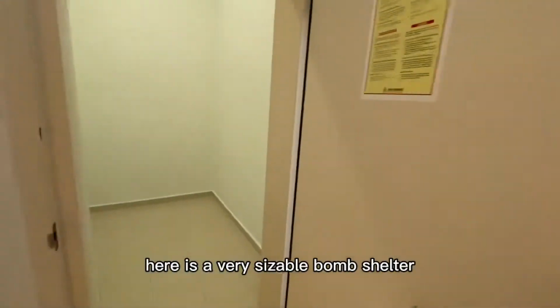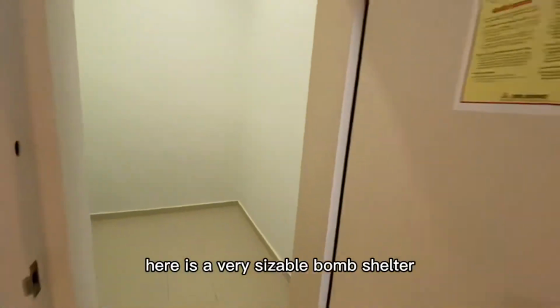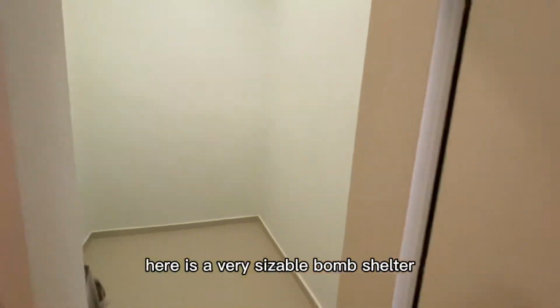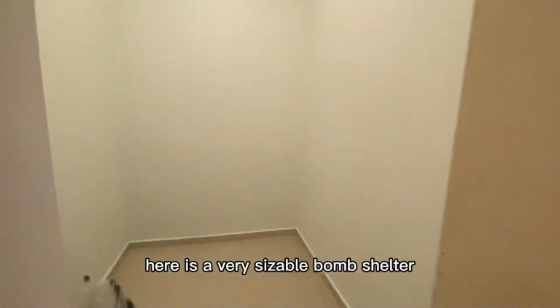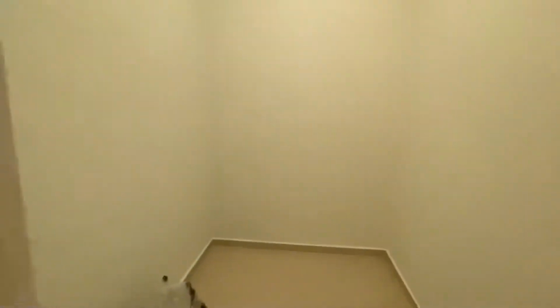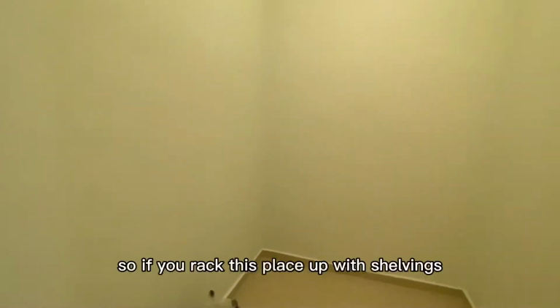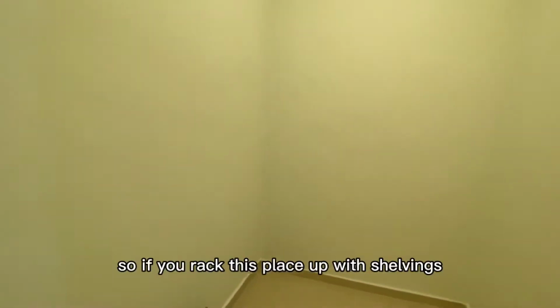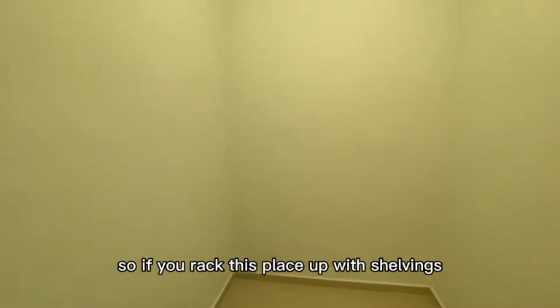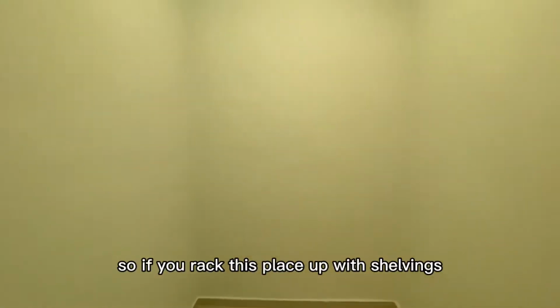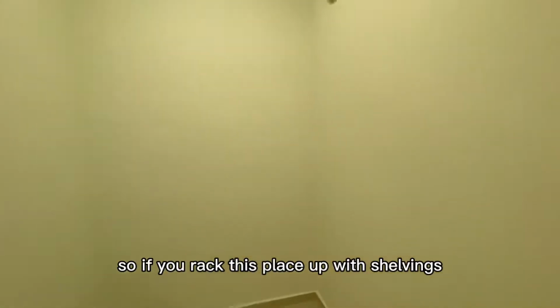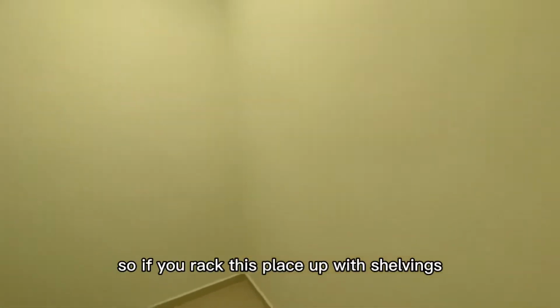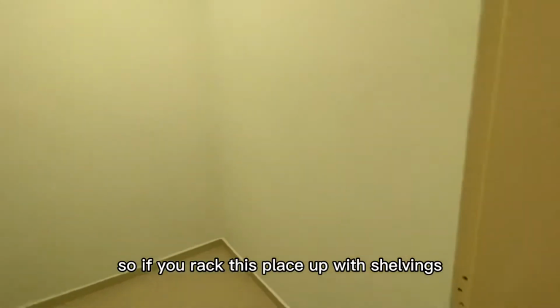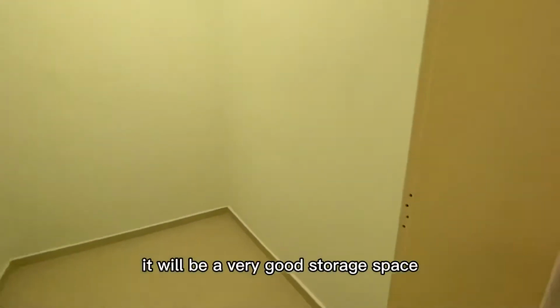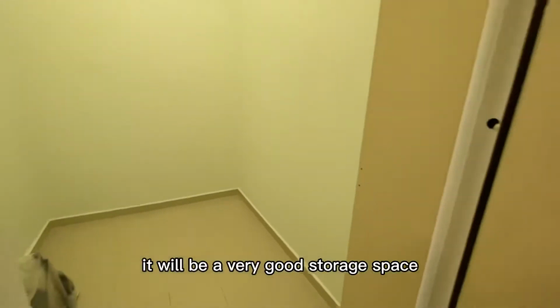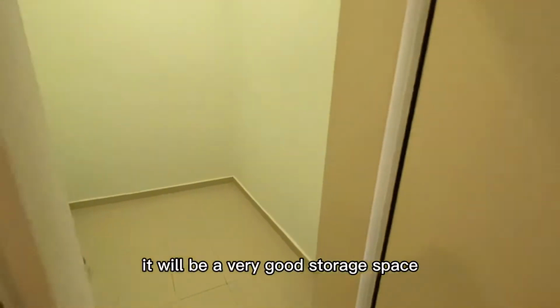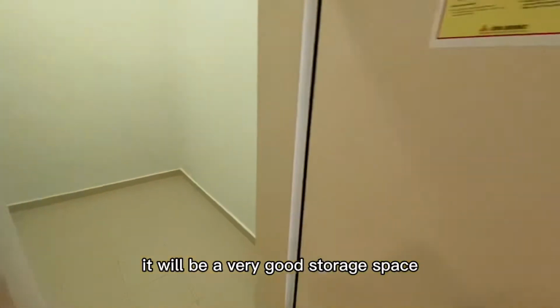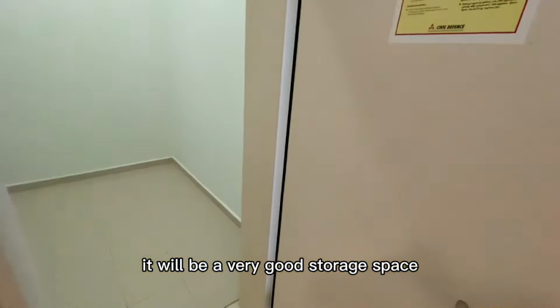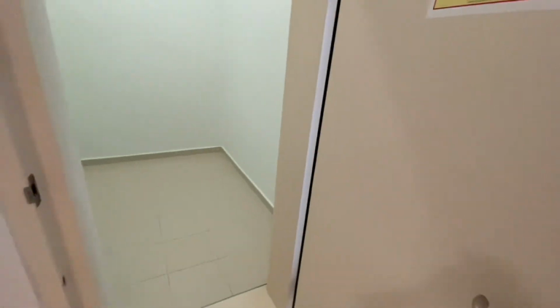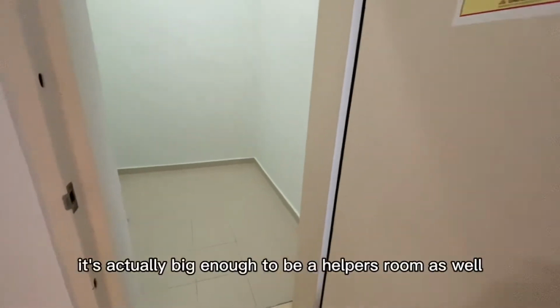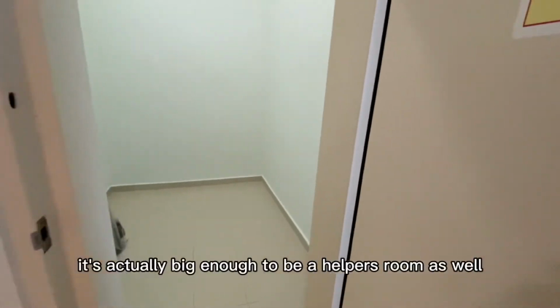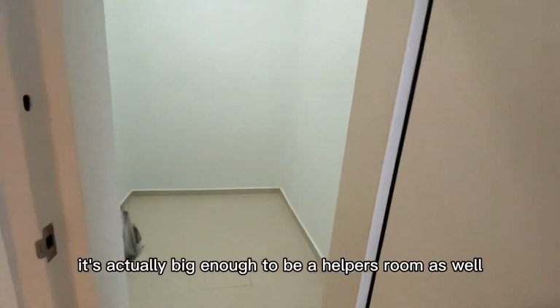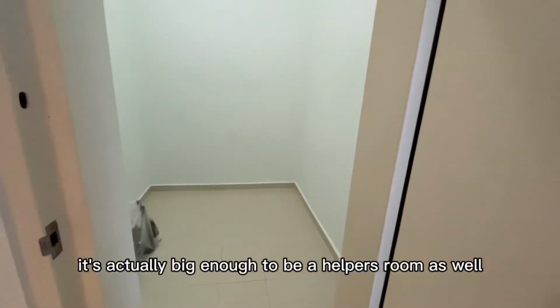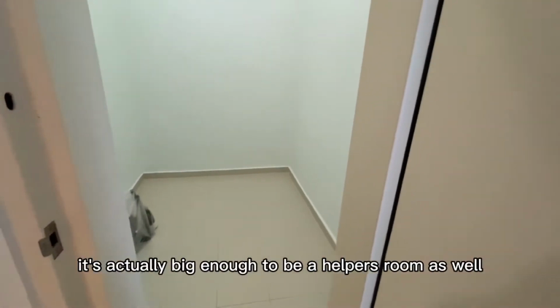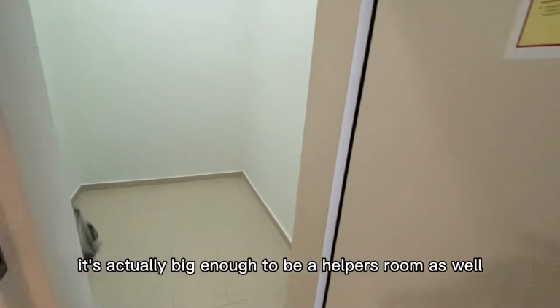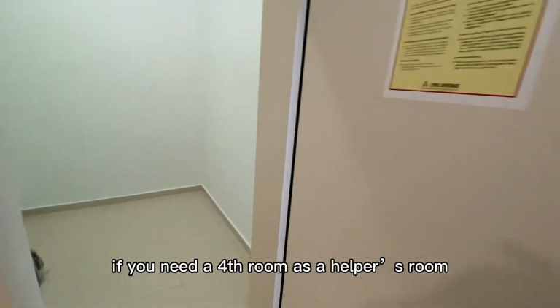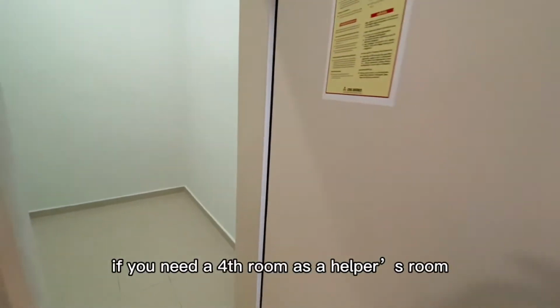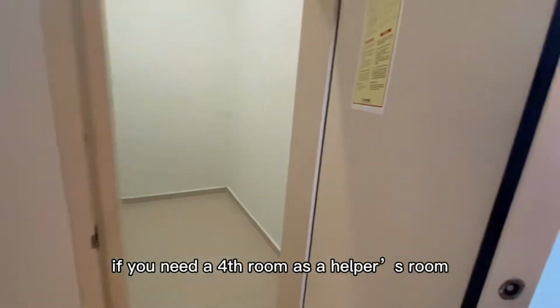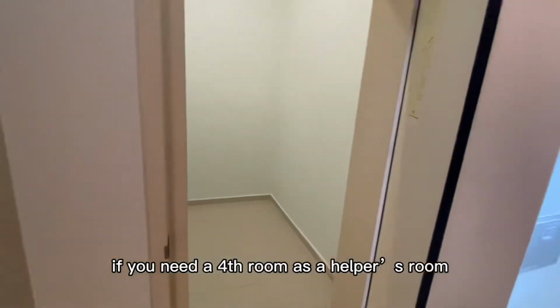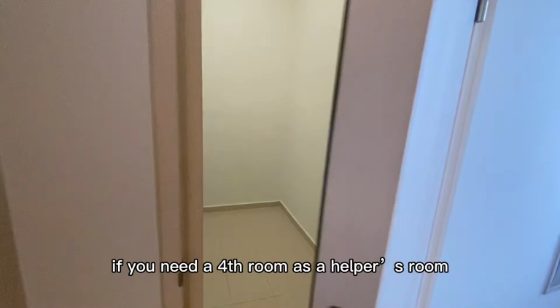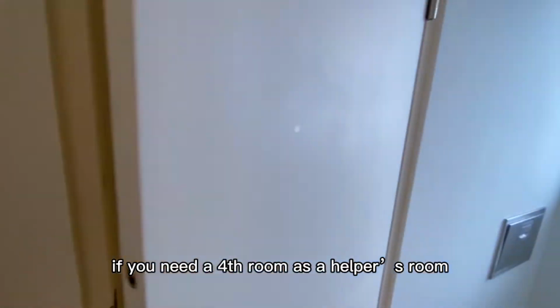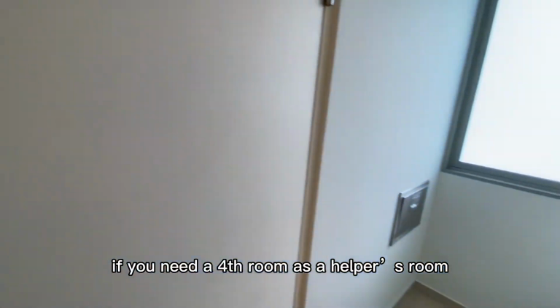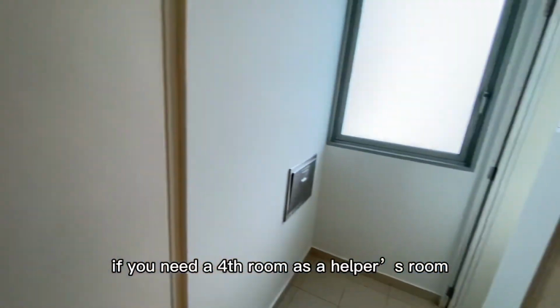There's a bomb shelter here — it's a very sizeable bomb shelter. If you rack this place up with shelvings, it will be a very good storage space. It's actually big enough to be a helper's room as well, if you need a fourth room as a helper's room.